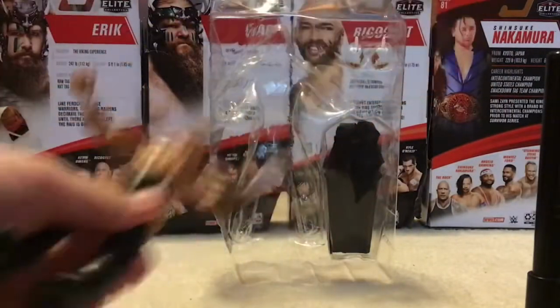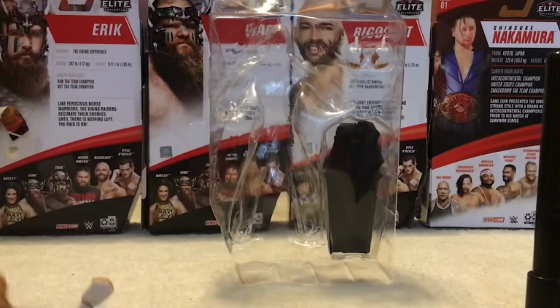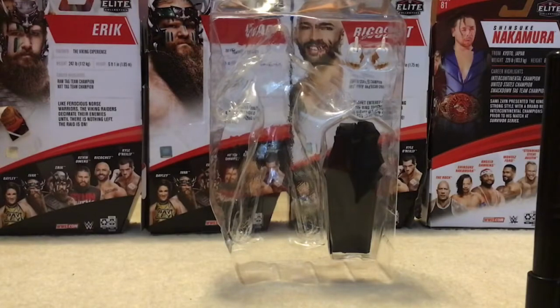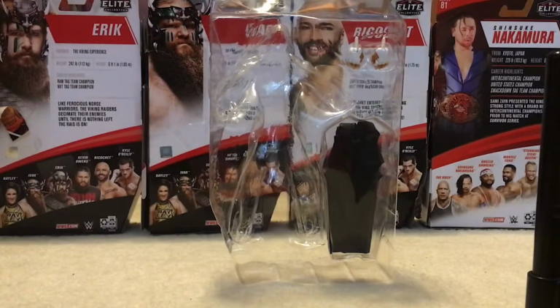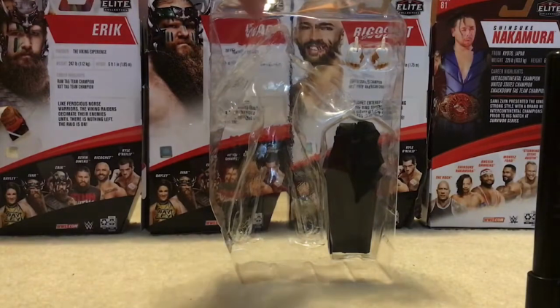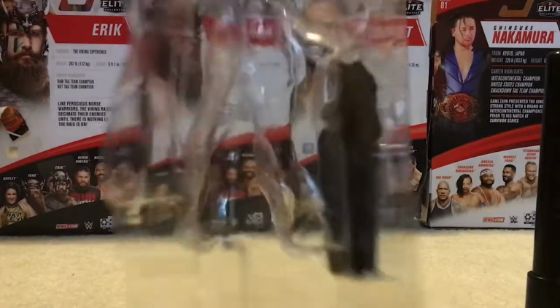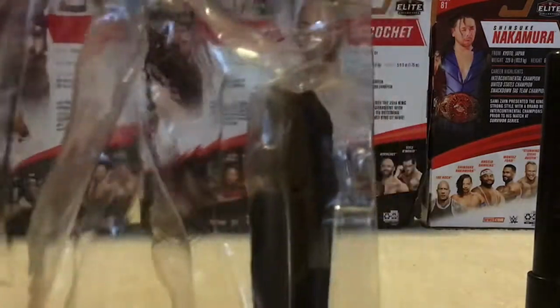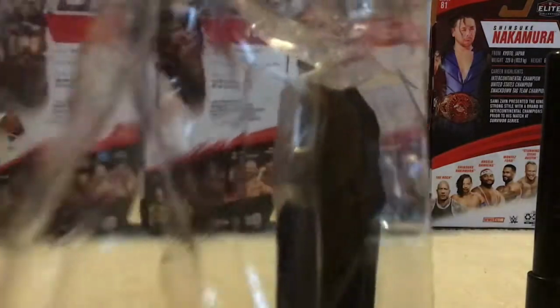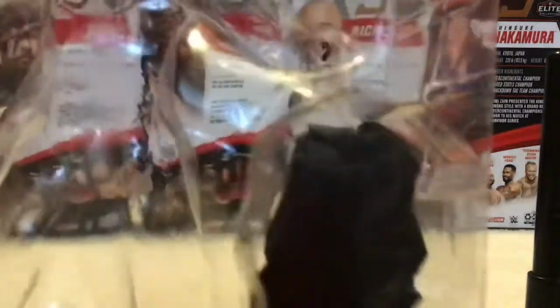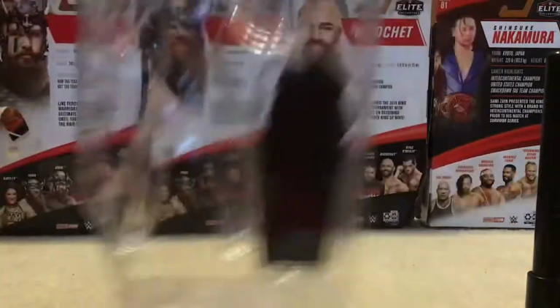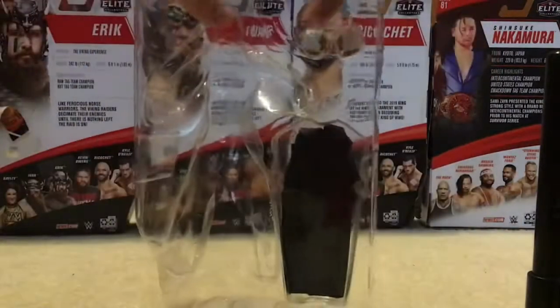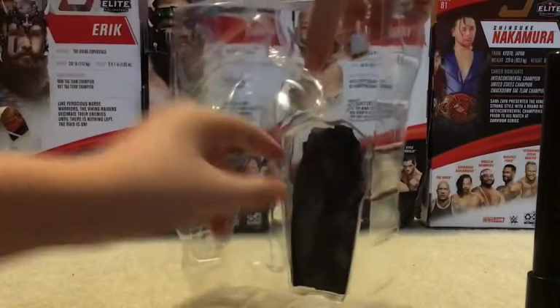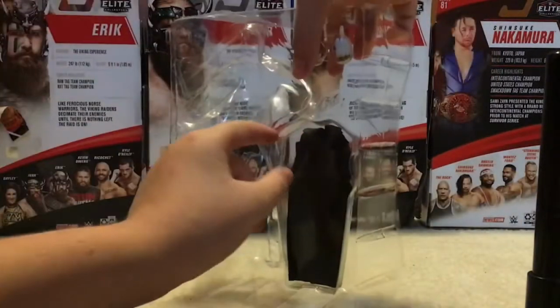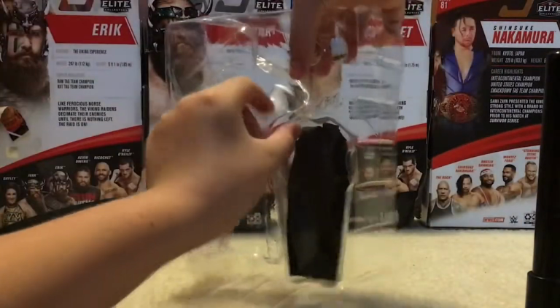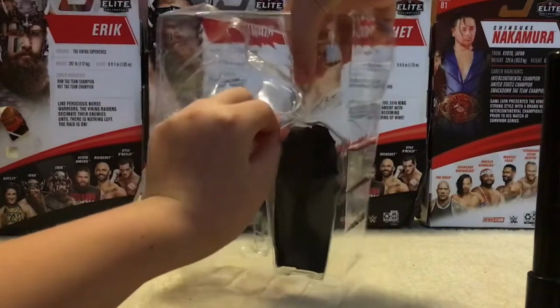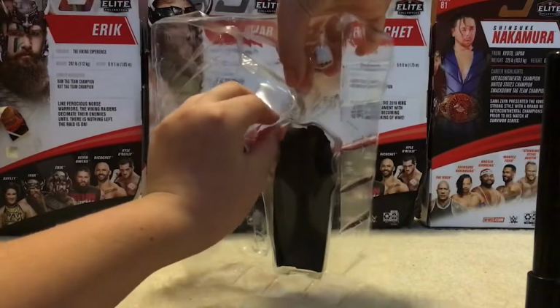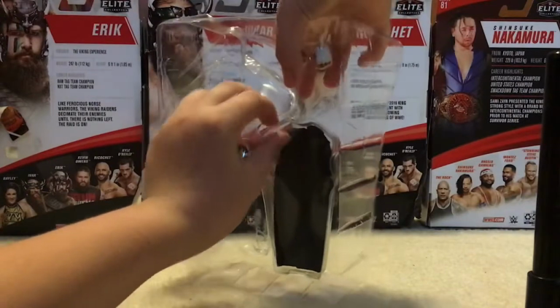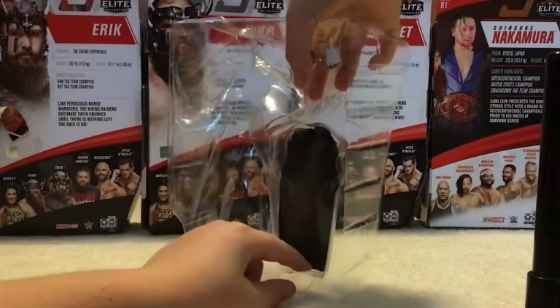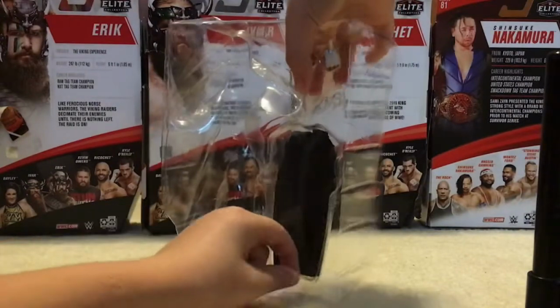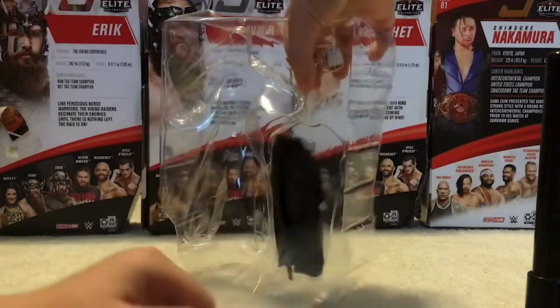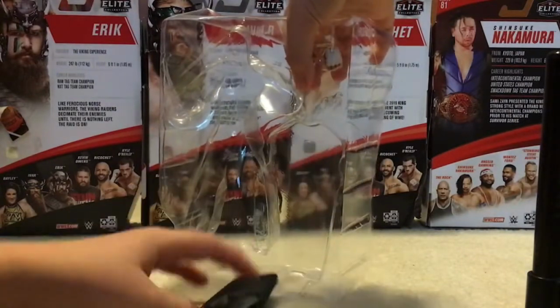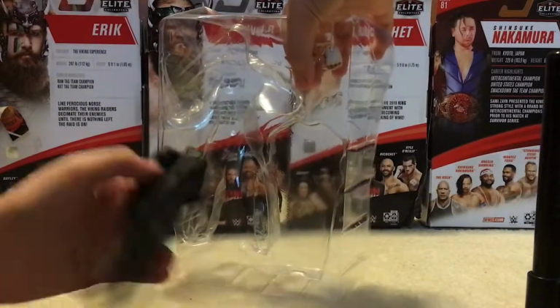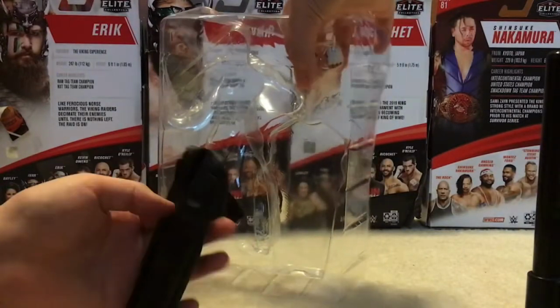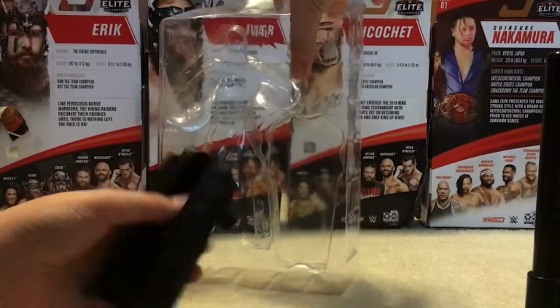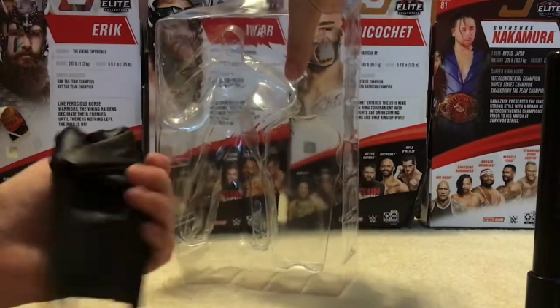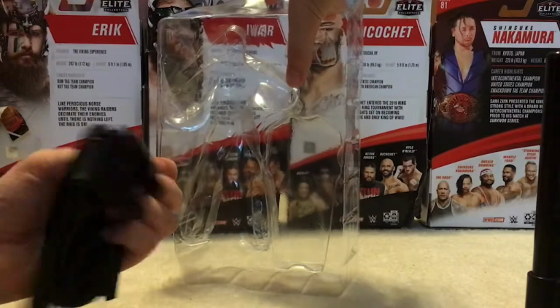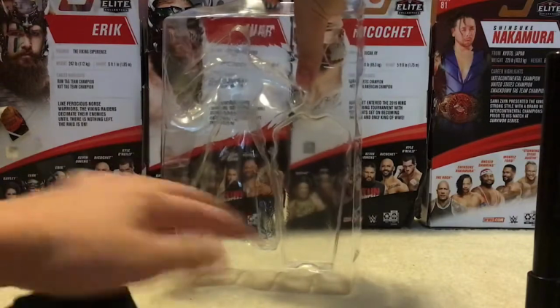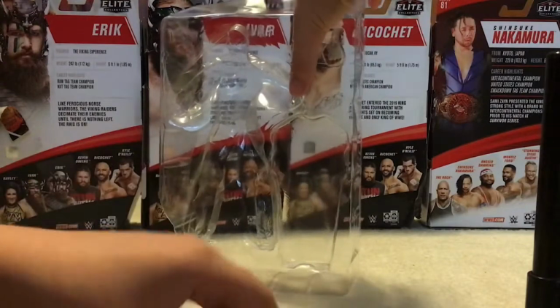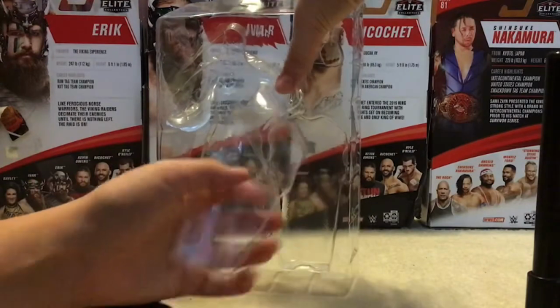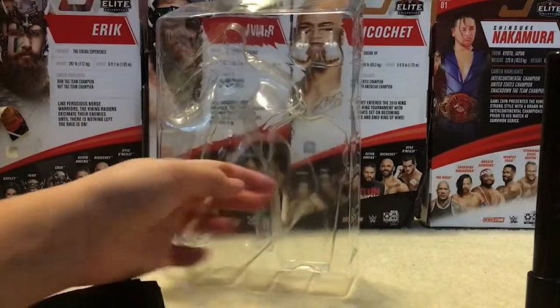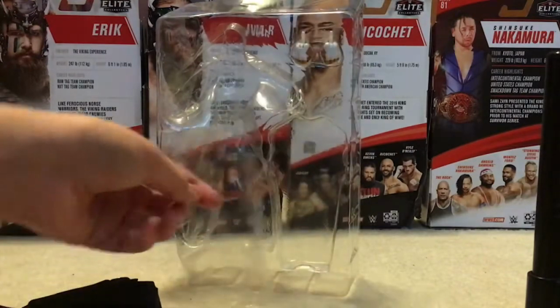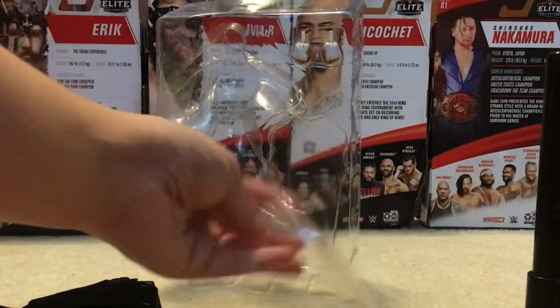He comes with two open hands for your left and right, and then here's his jacket. Let's take that out. There's his jacket — nice and cloth, really nice cloth.